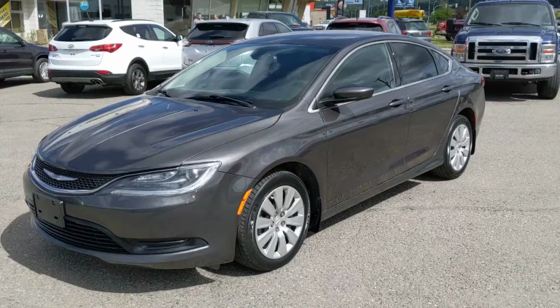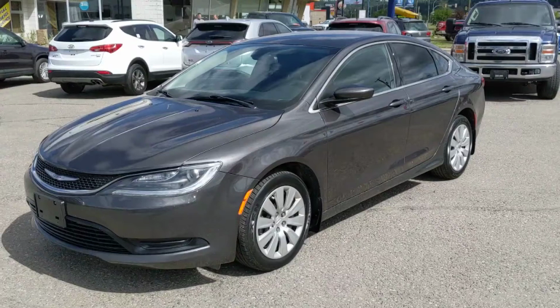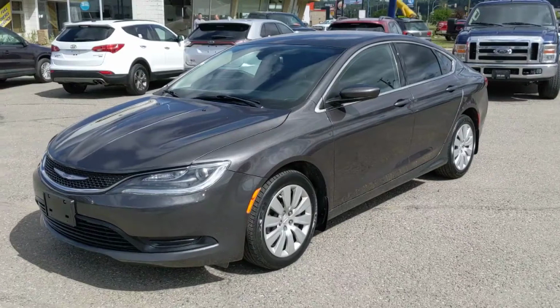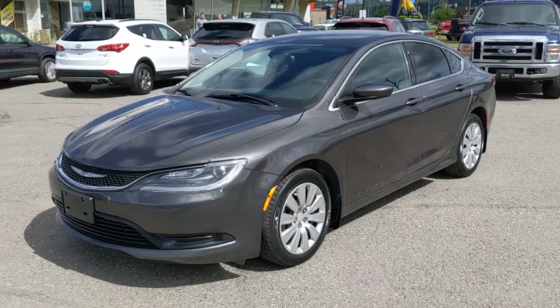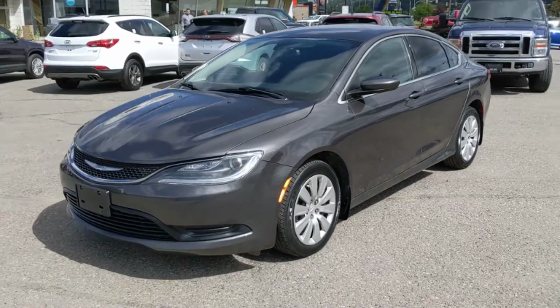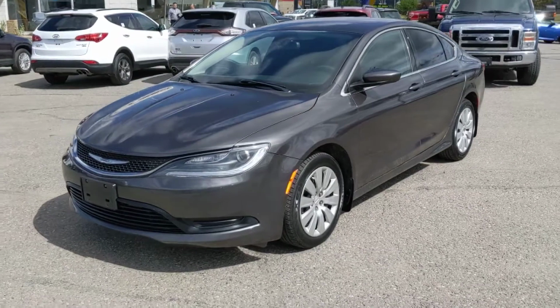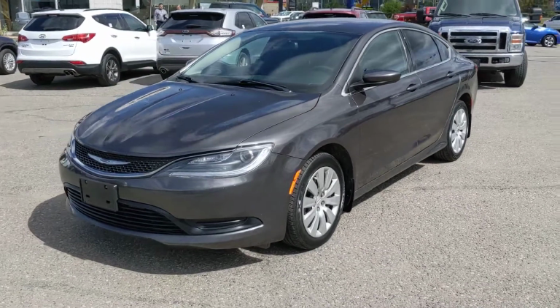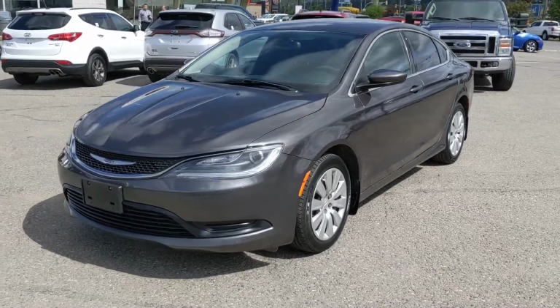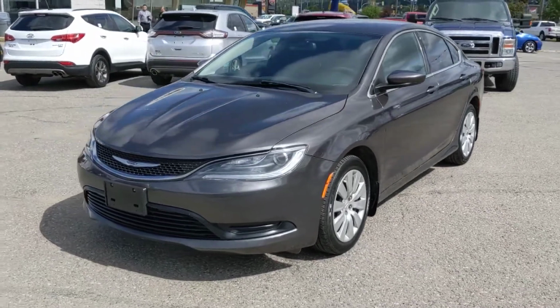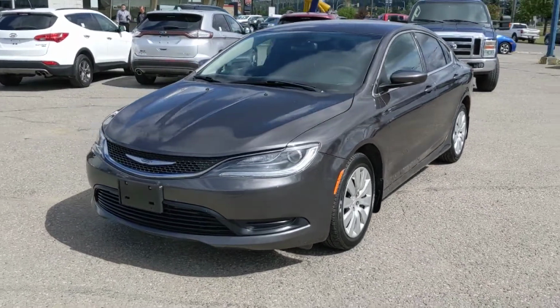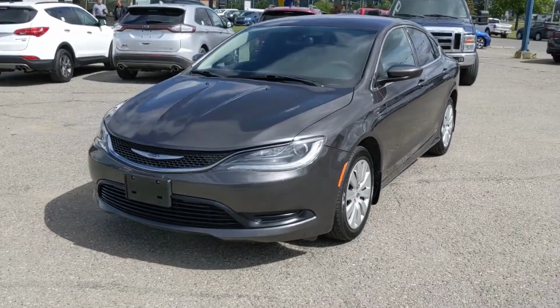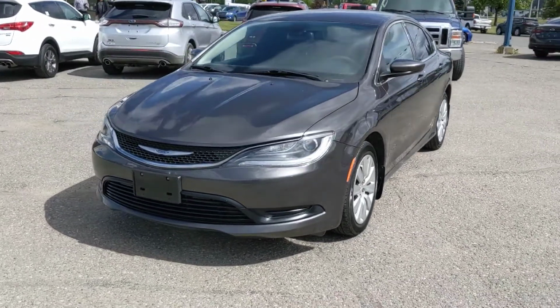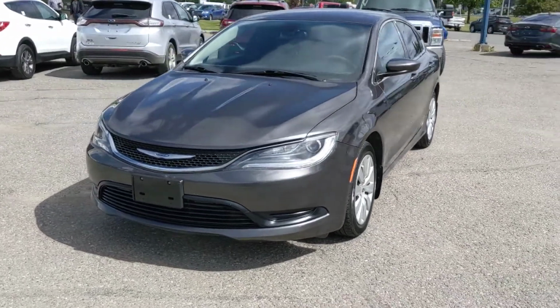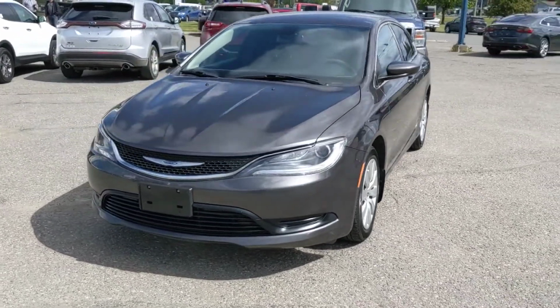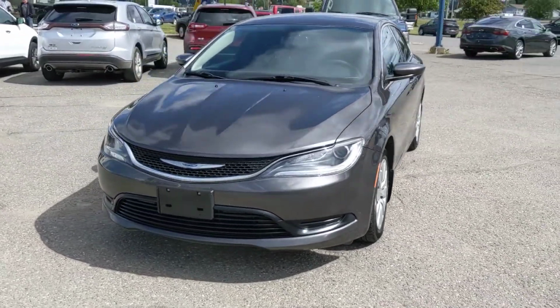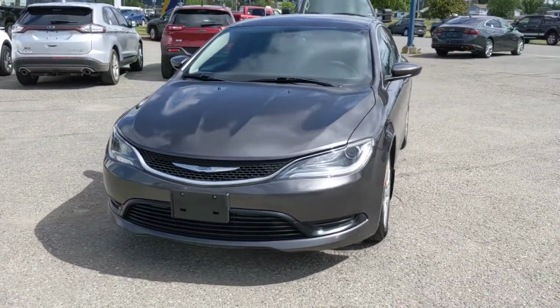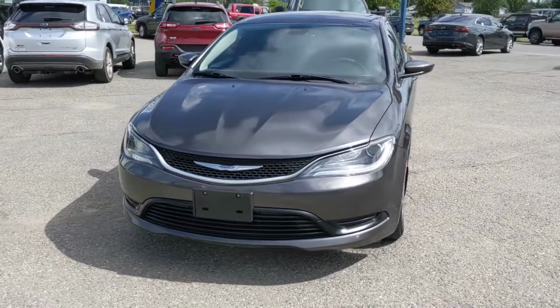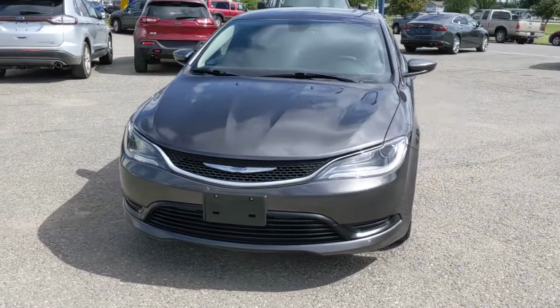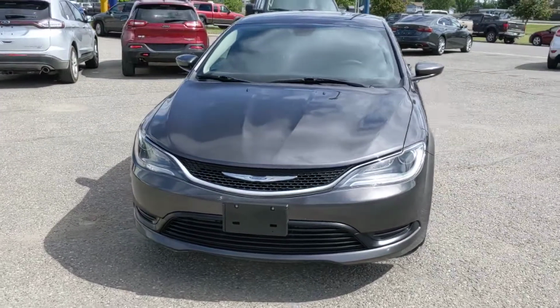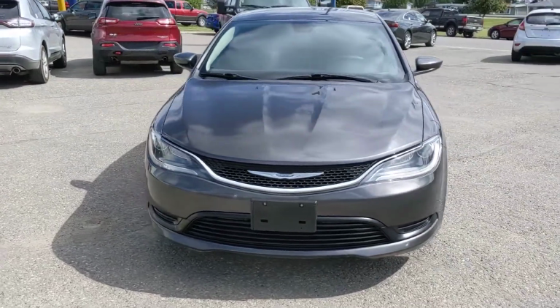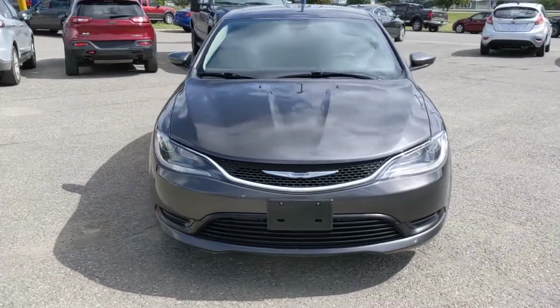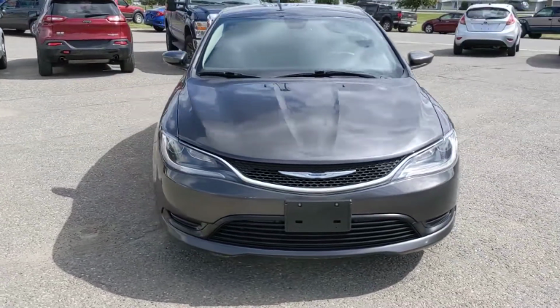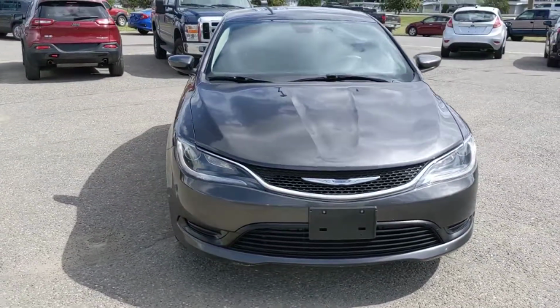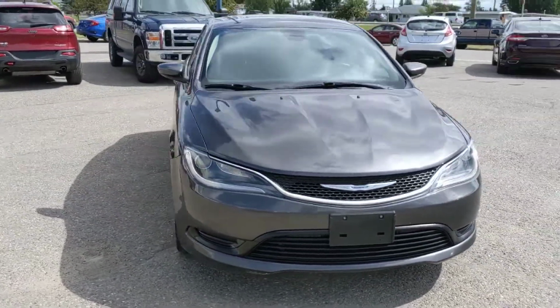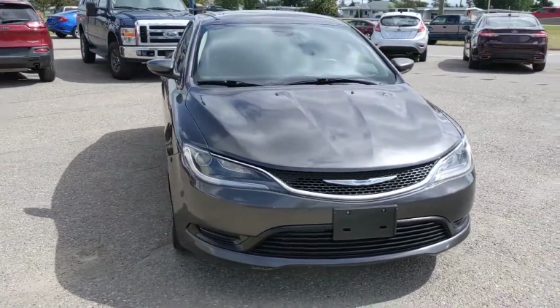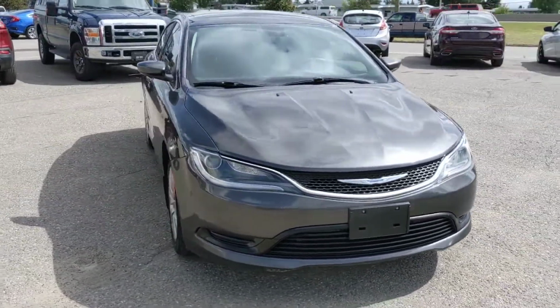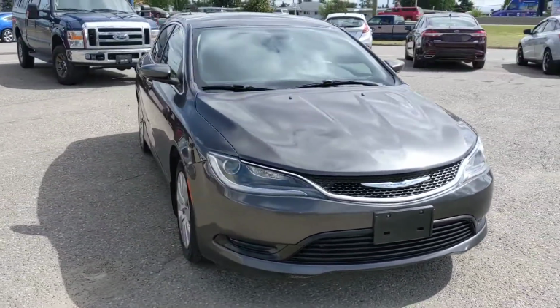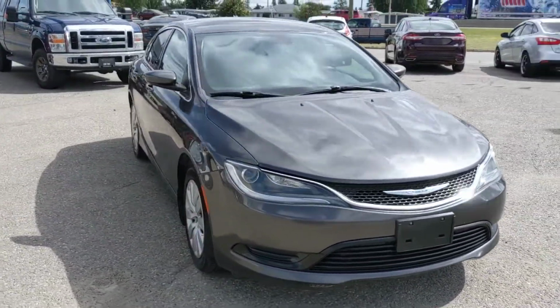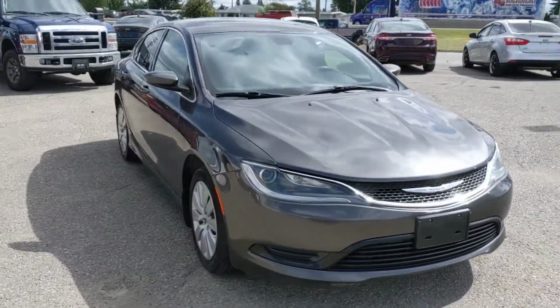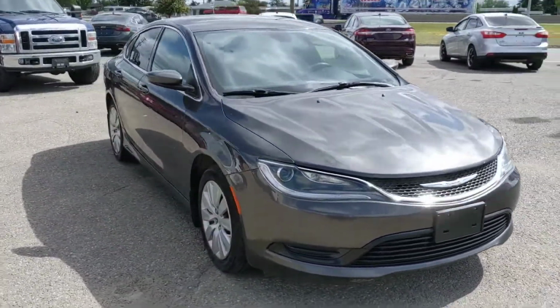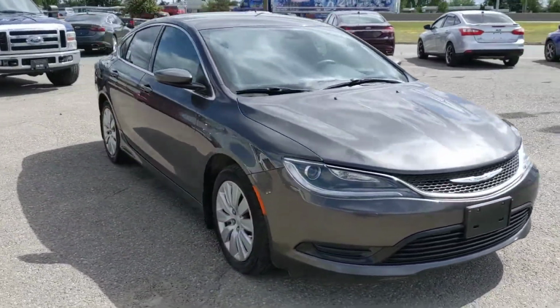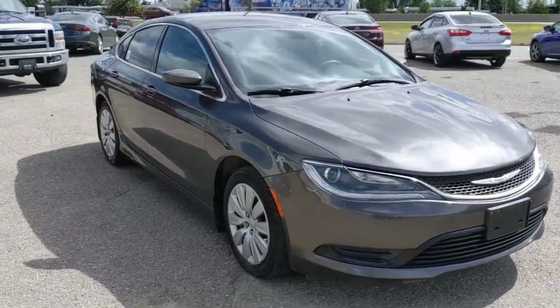Hello, this is Eric at the Prince George Ford Pre-Owned Supercenter, and we're looking at the 2016 Chrysler 200 in an LX trim, freshly detailed, so it's looking nice and new.